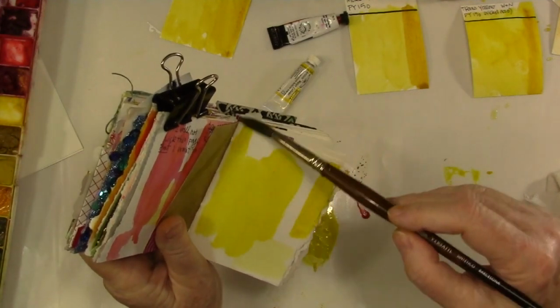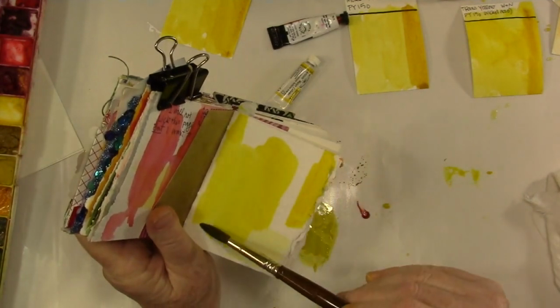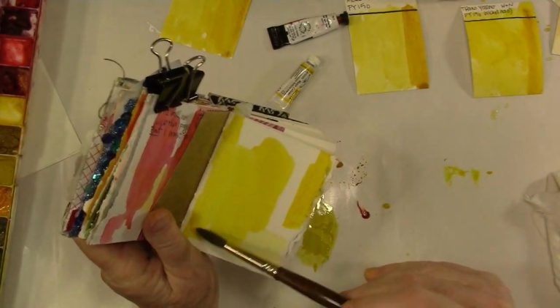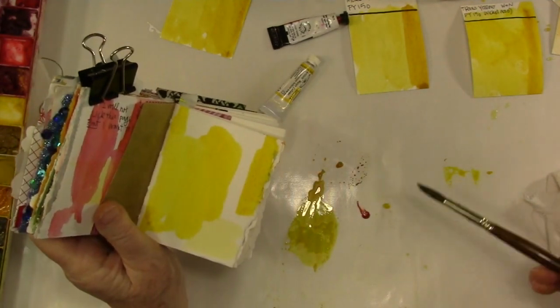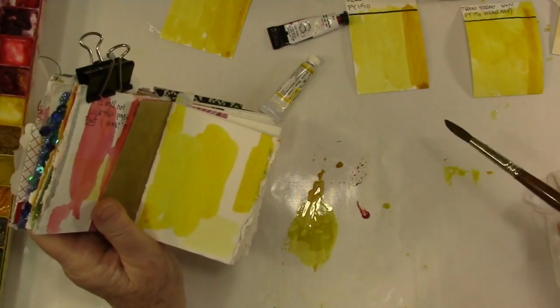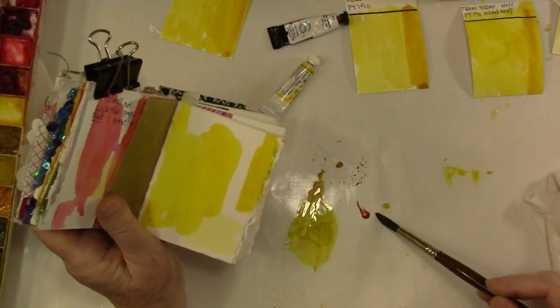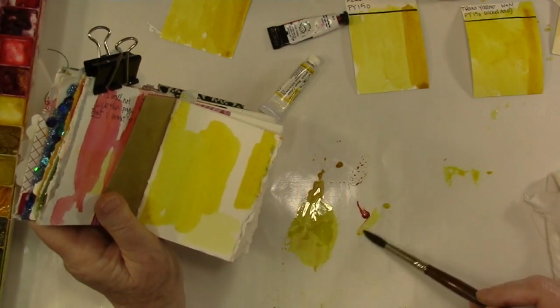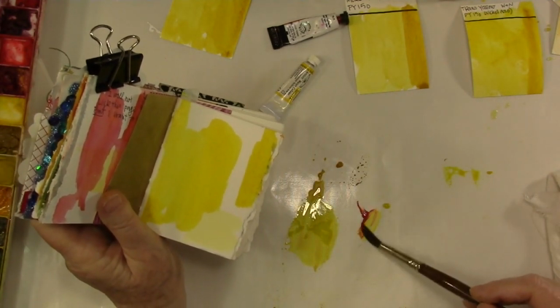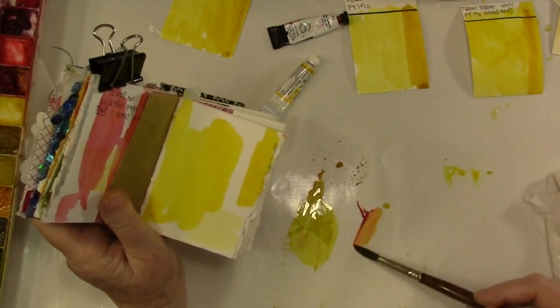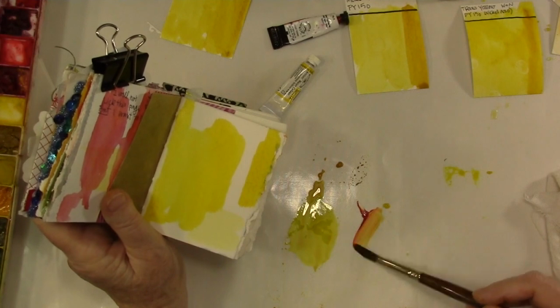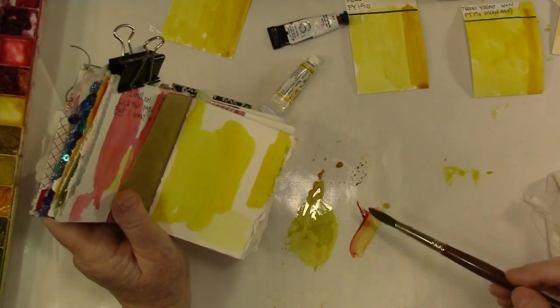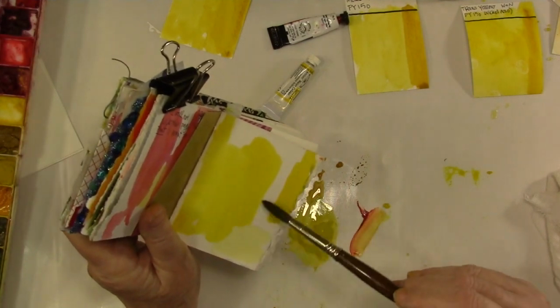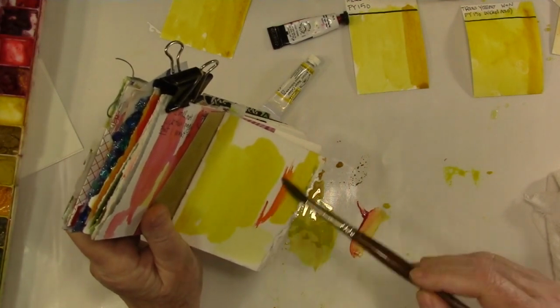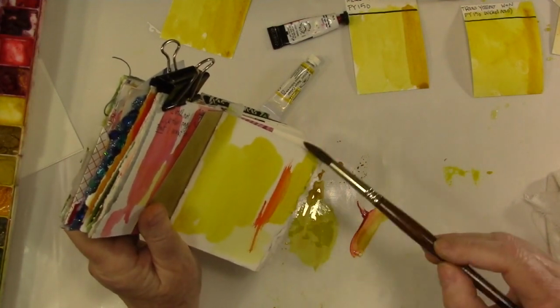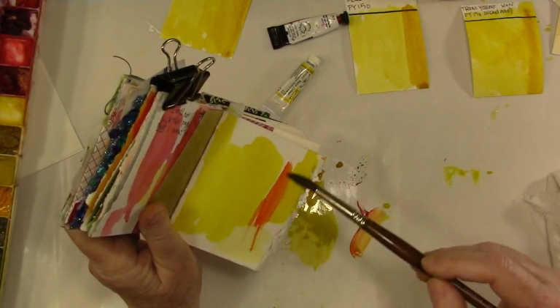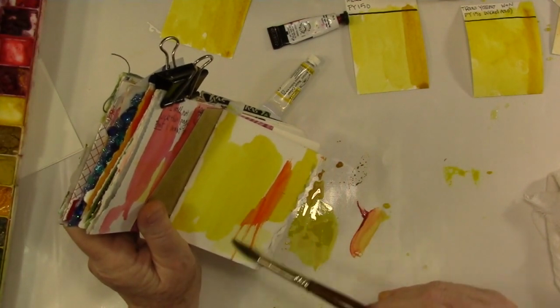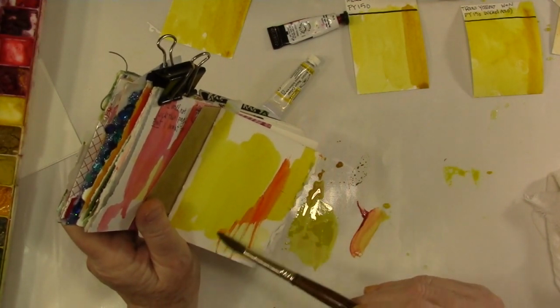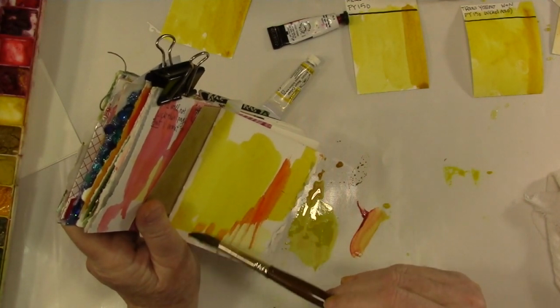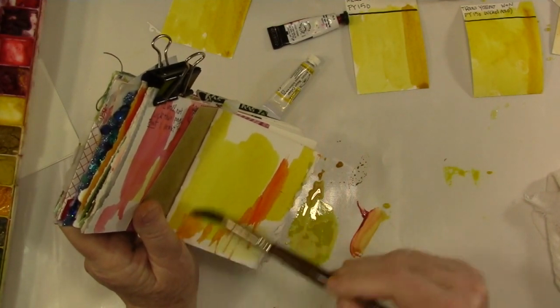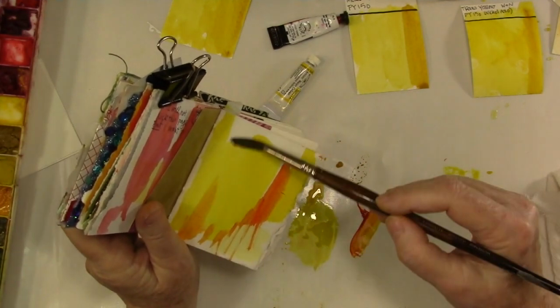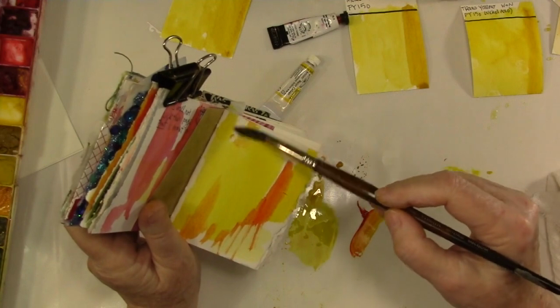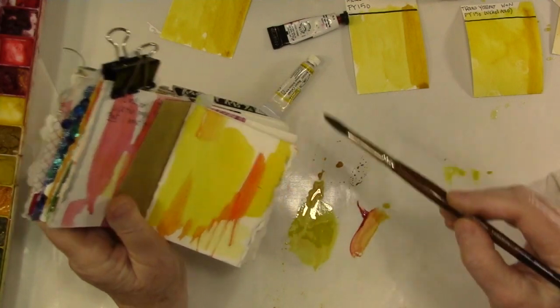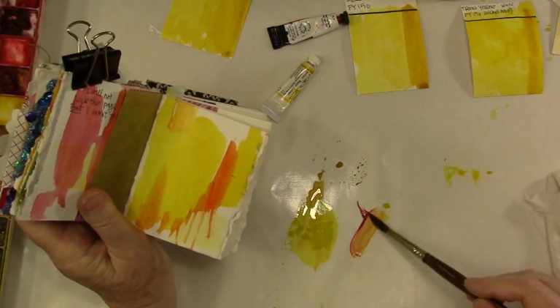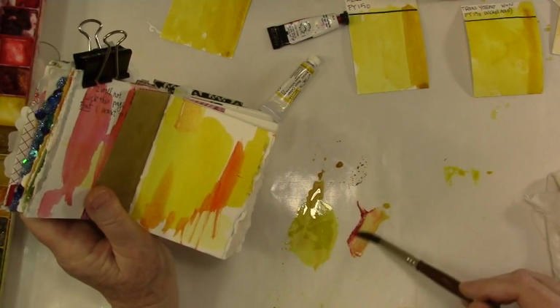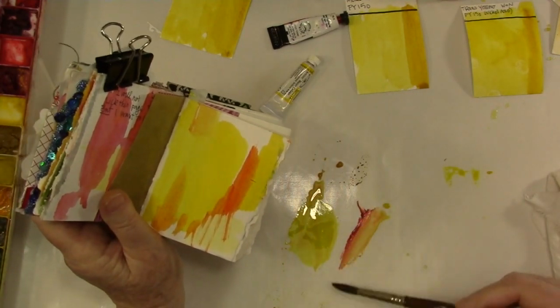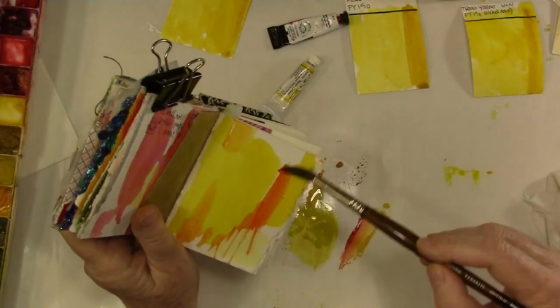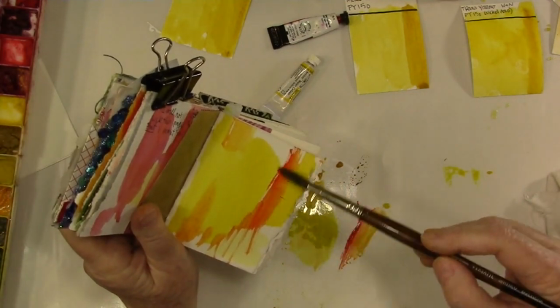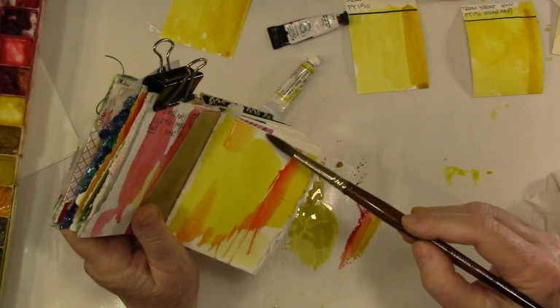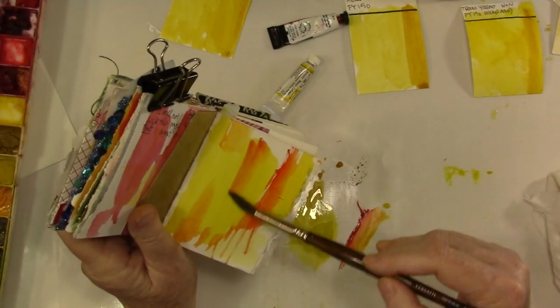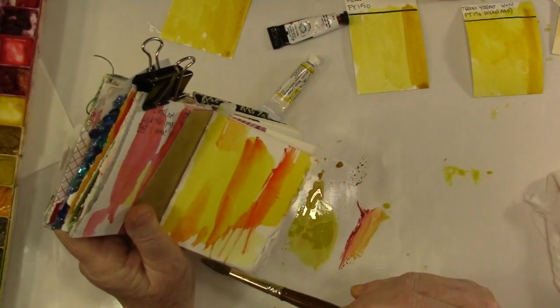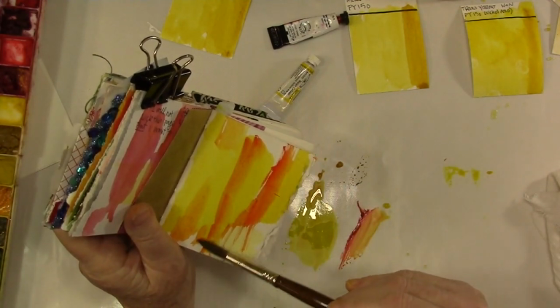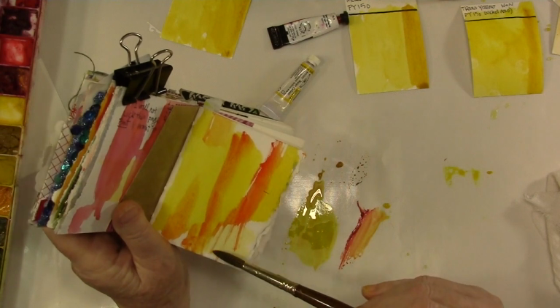That's Nicolazzo yellow — I love this color. And then some of that pyrrole red, and that just gives me a nice brilliant orange color, which is always handy if you like orange.